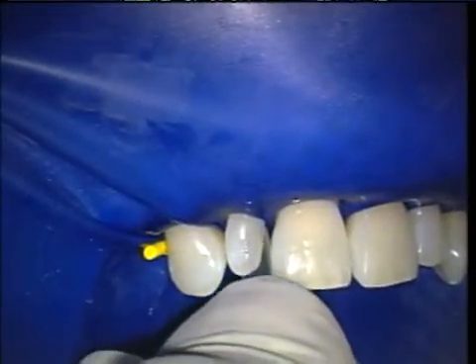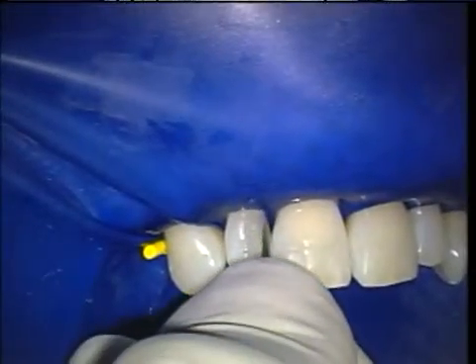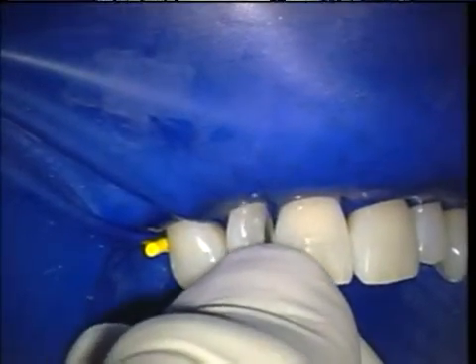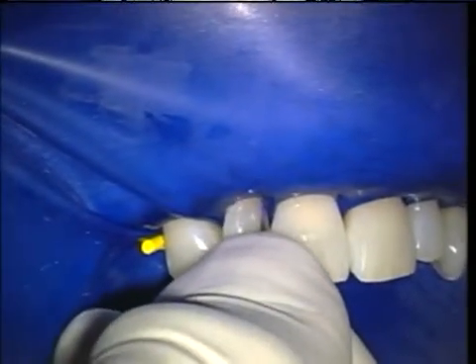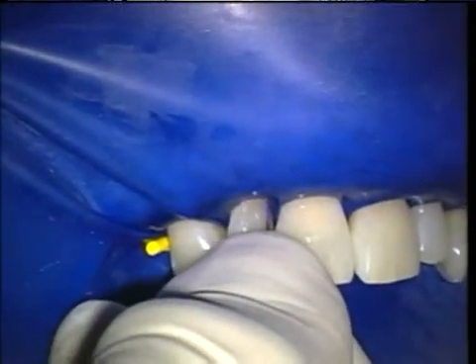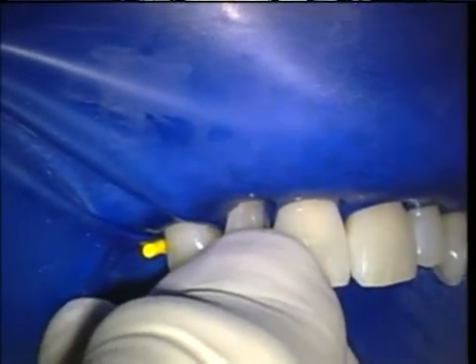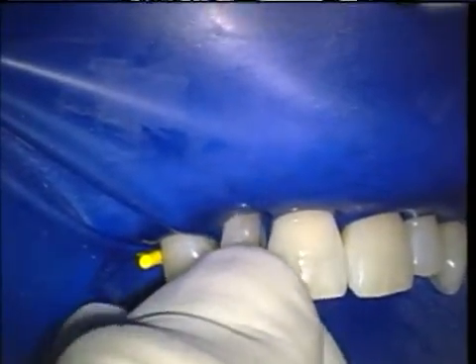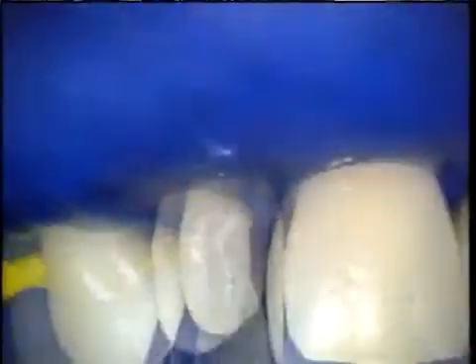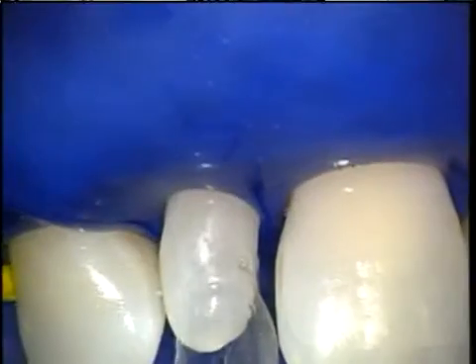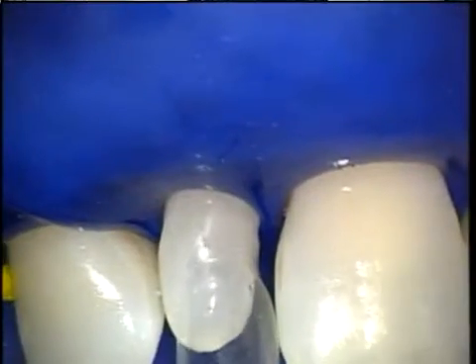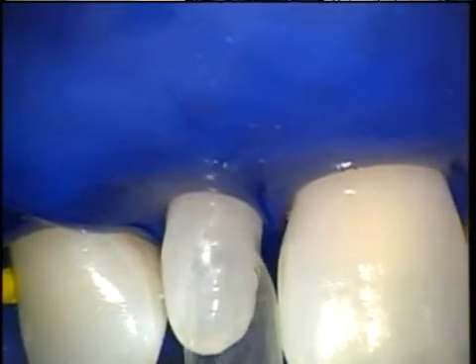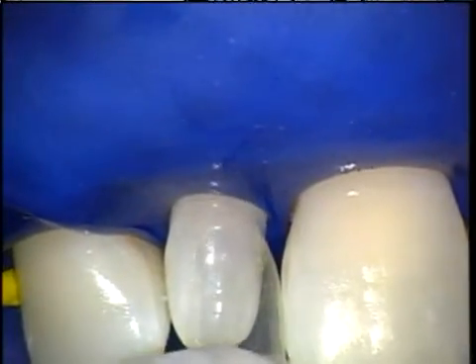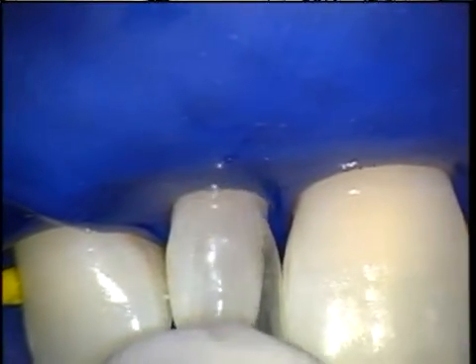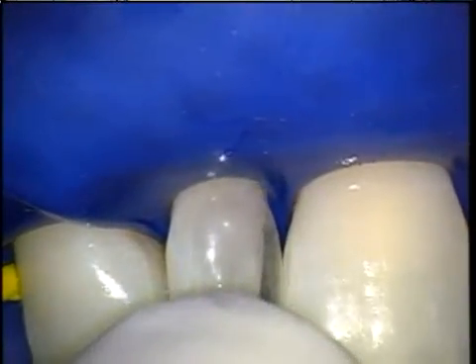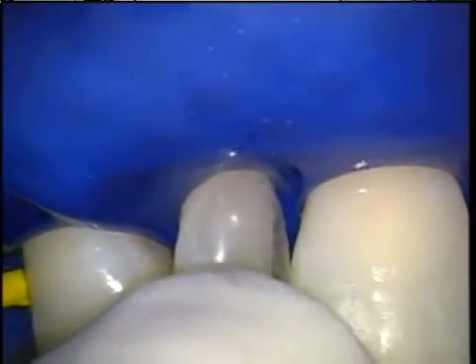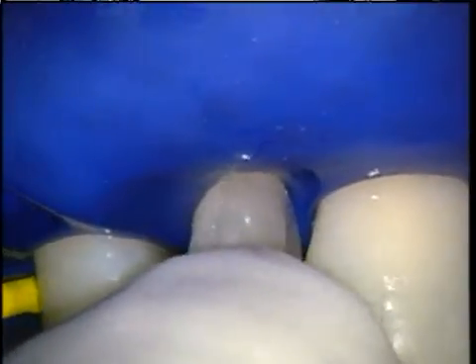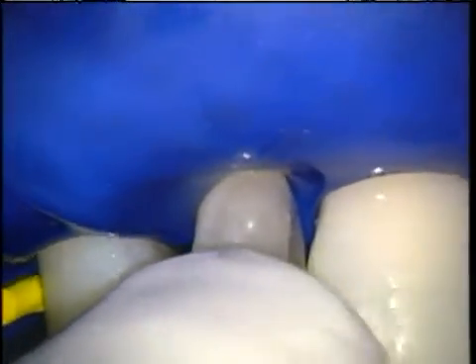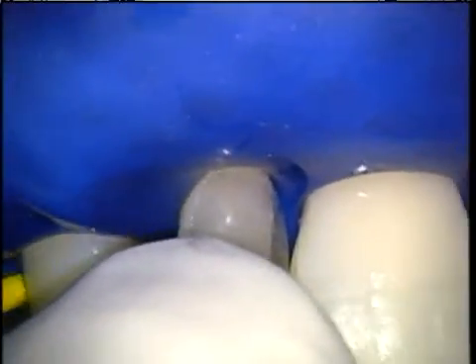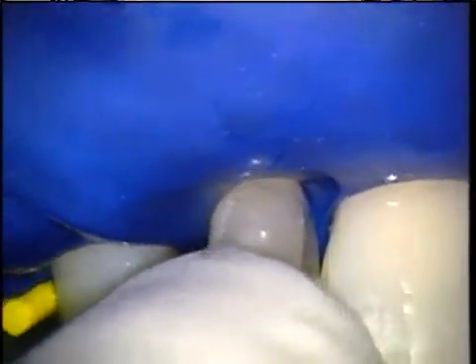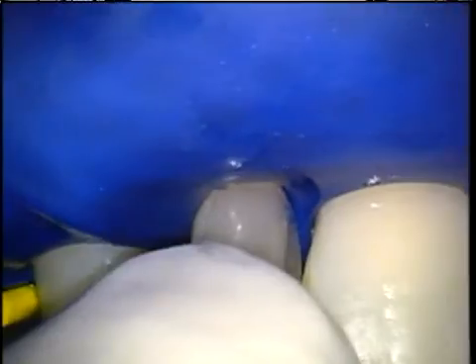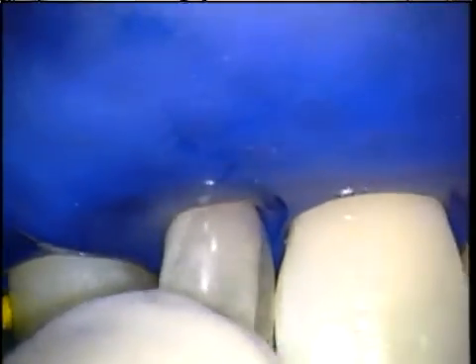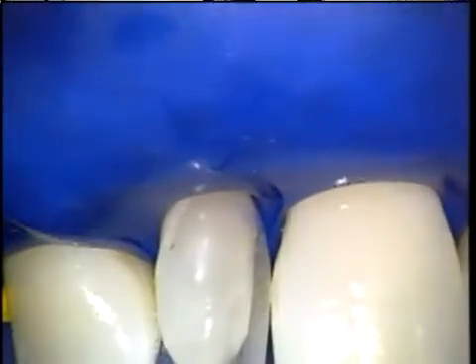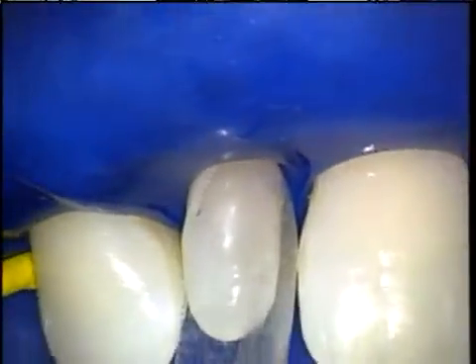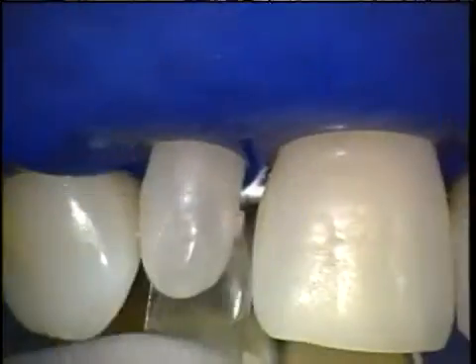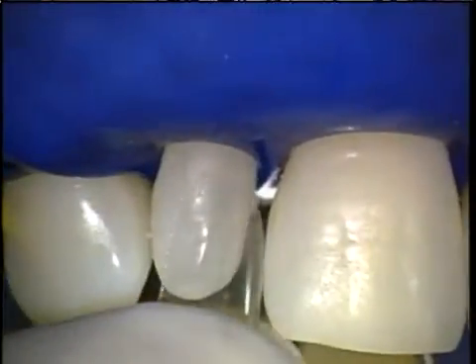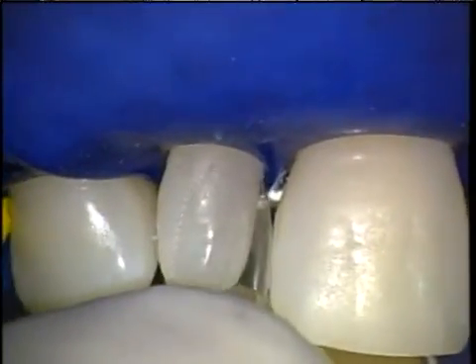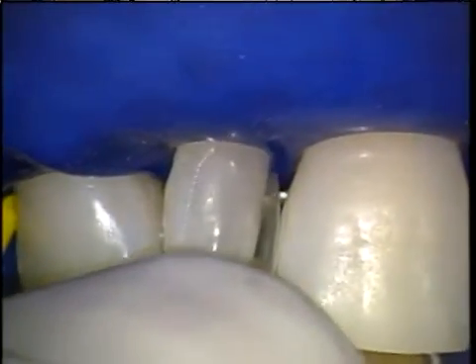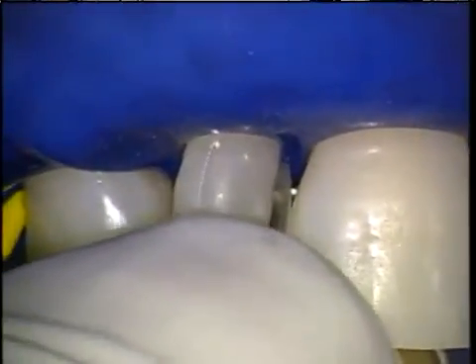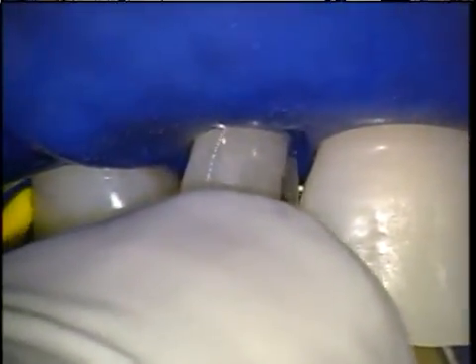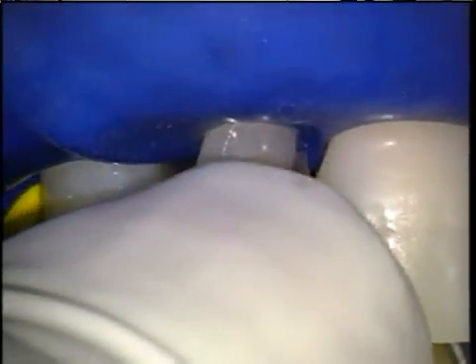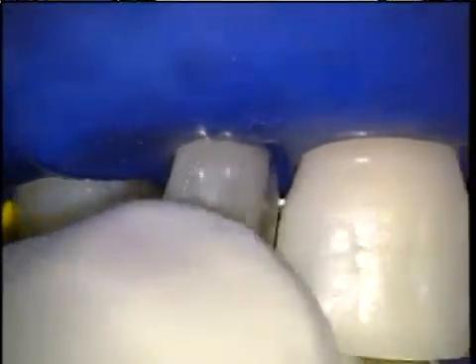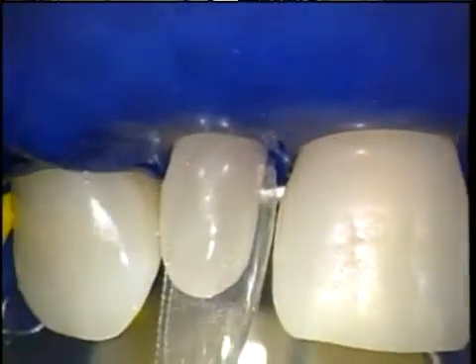I am showing several views of the special diastema matrix being seated. The patented BioClear shape allows the gingival apron to seat deeply into the sulcus where it becomes self-sealing. In other words, no wedge is needed to seal the gingival margin.